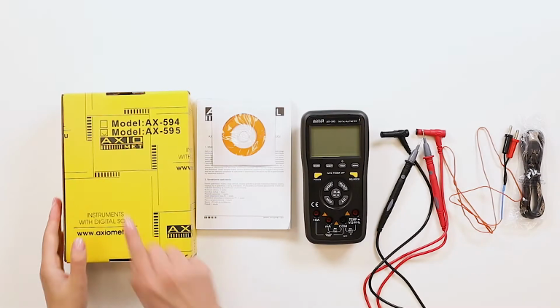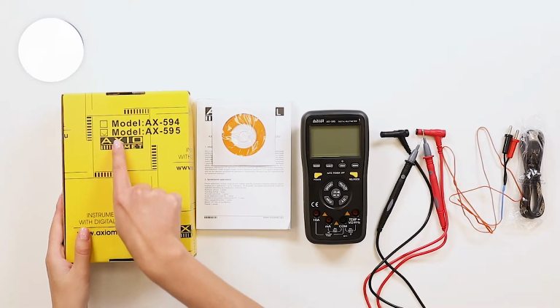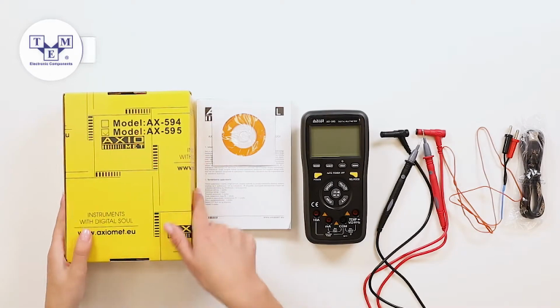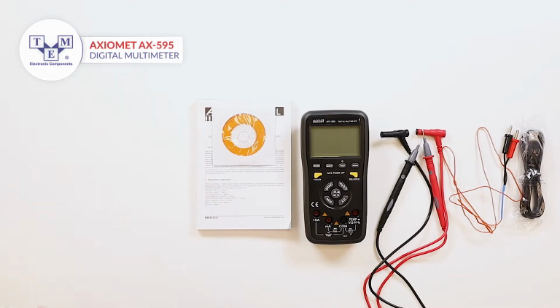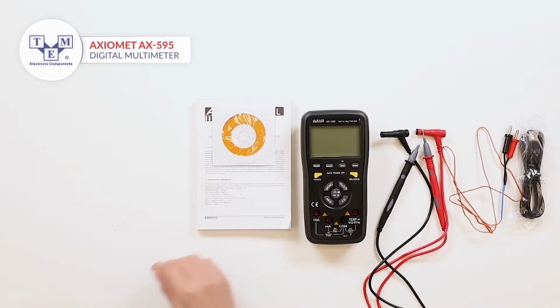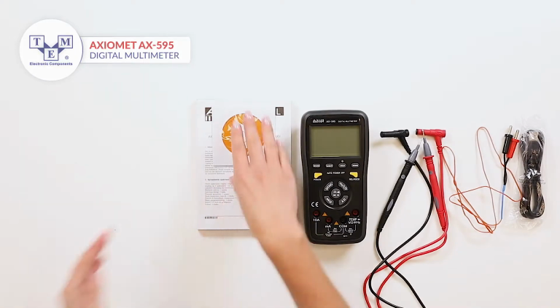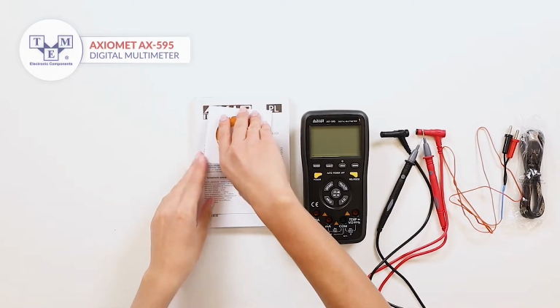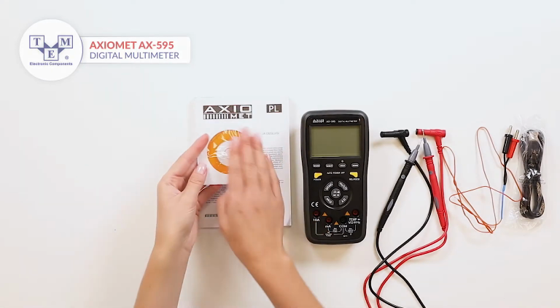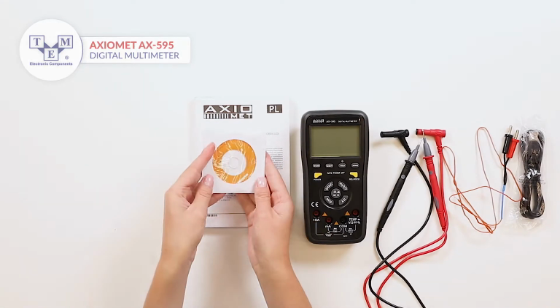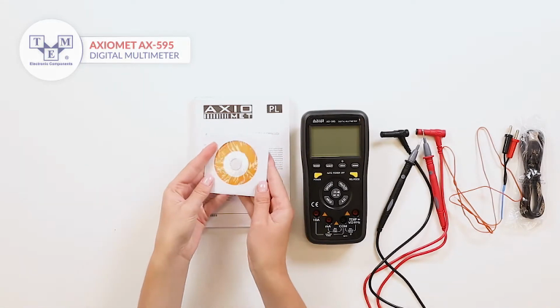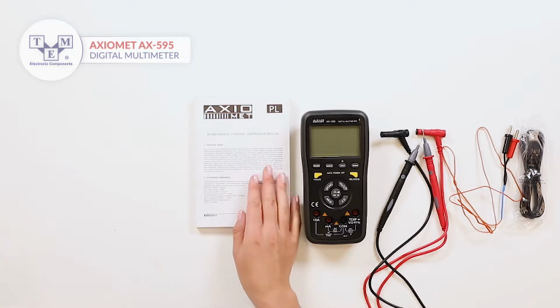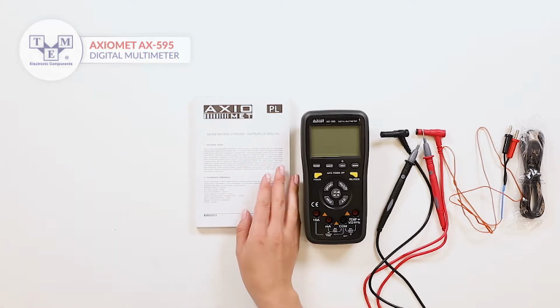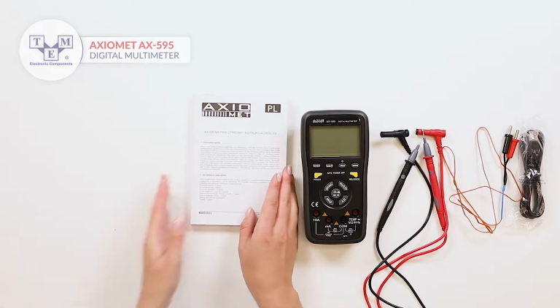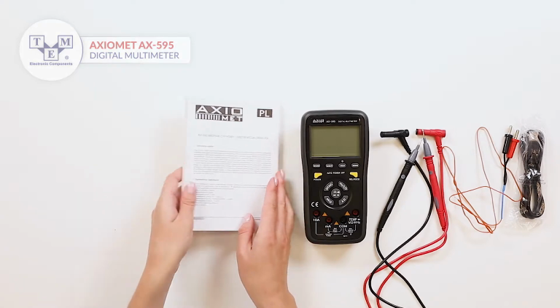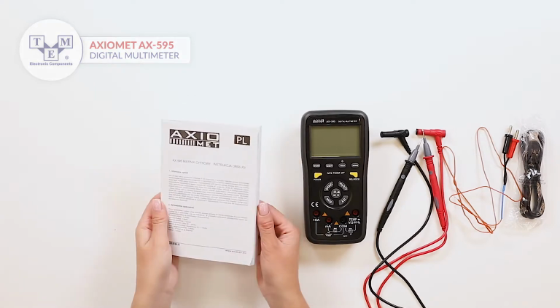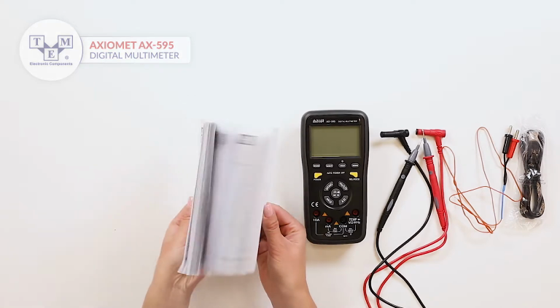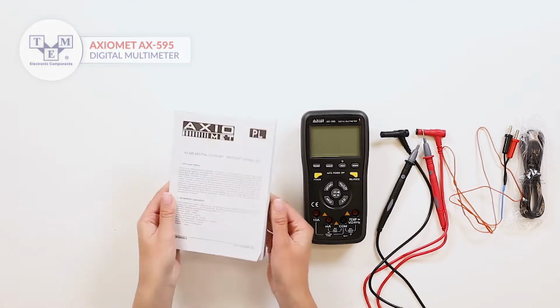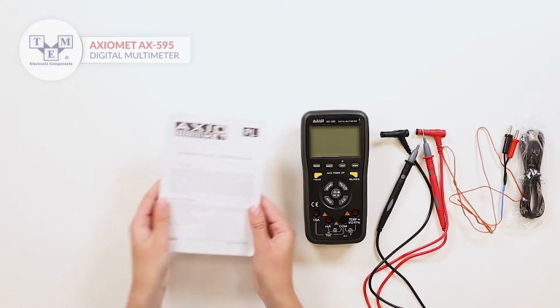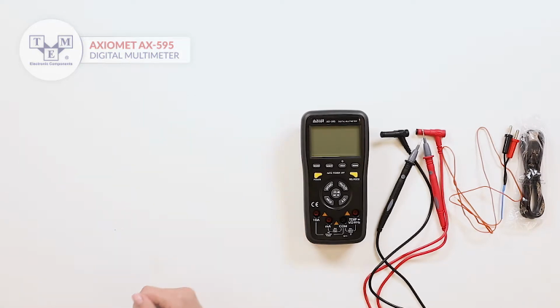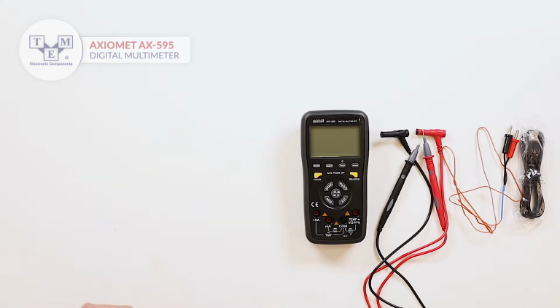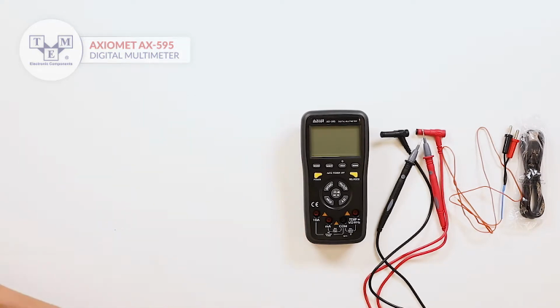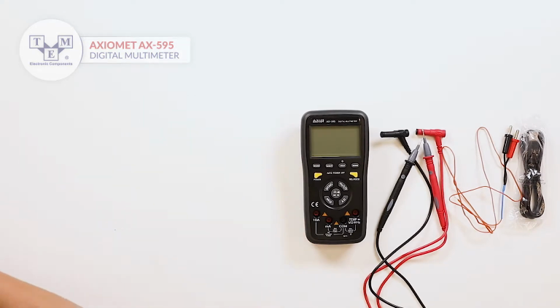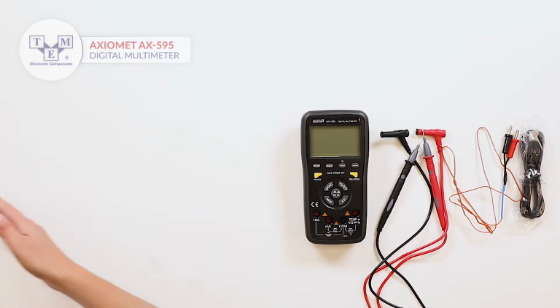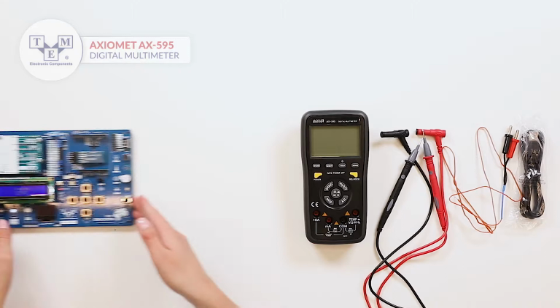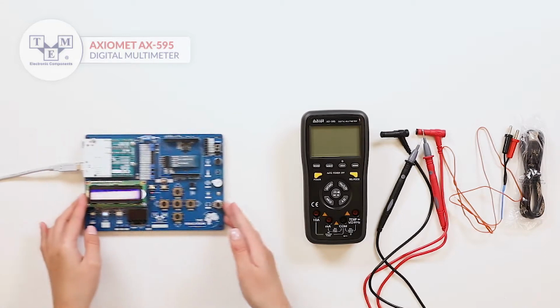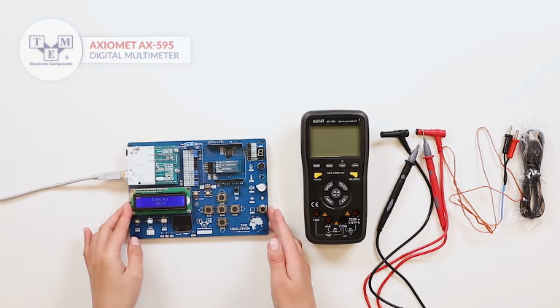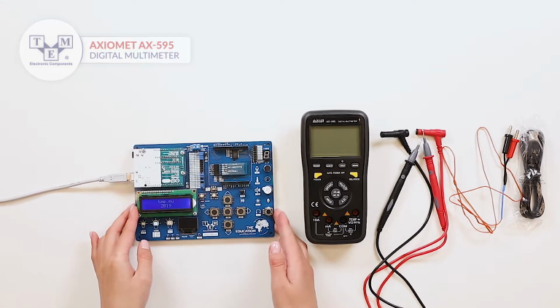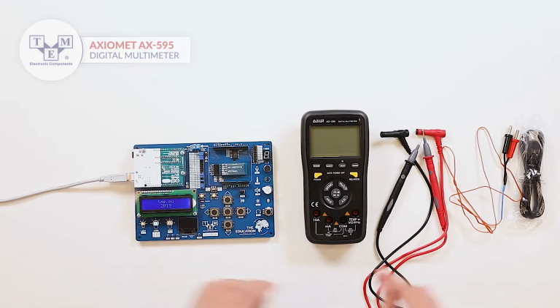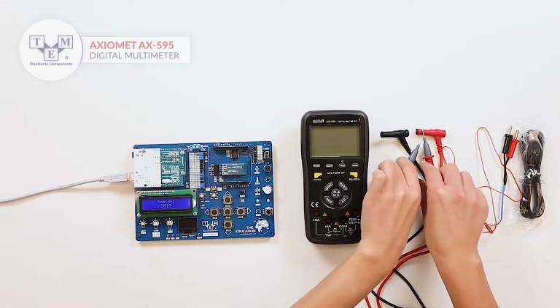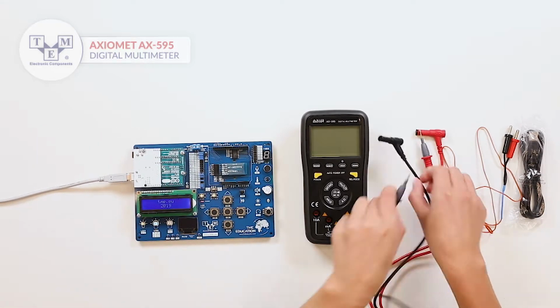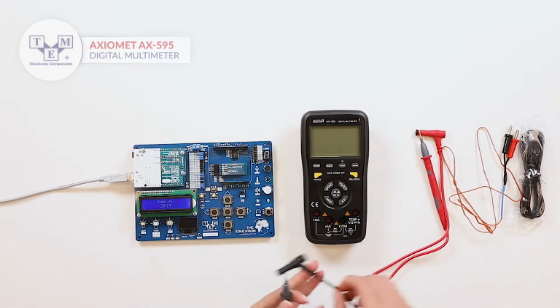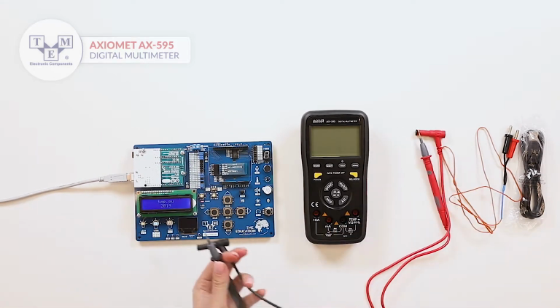The meter comes with a software CD for computer communication, a user manual, test leads, a K-type thermocouple, and a USB cable.